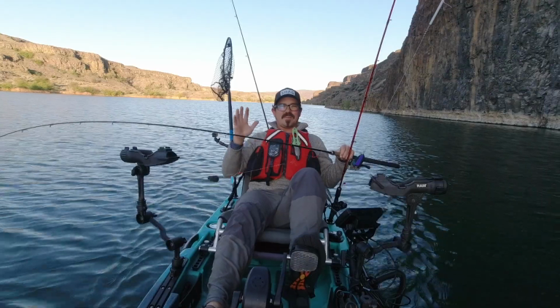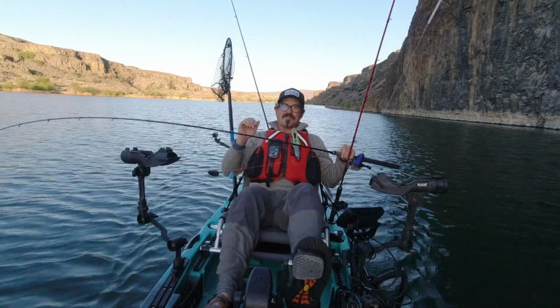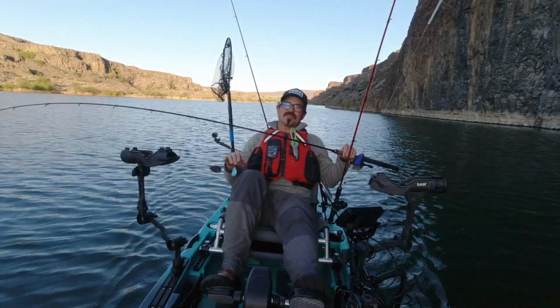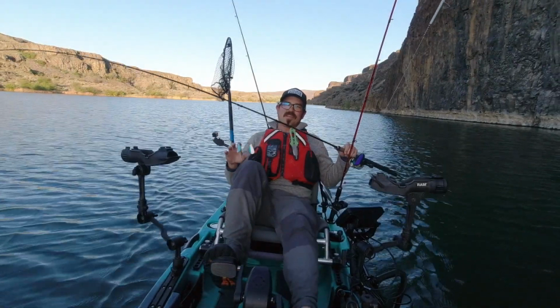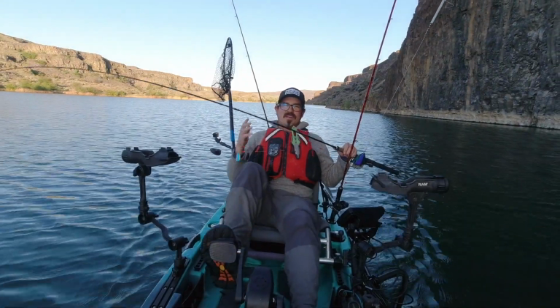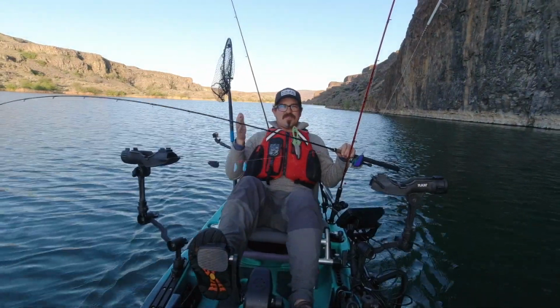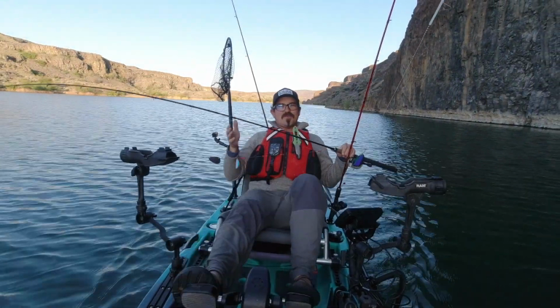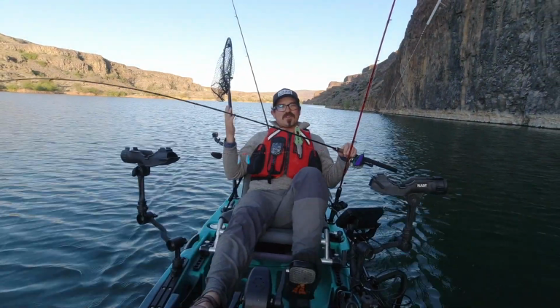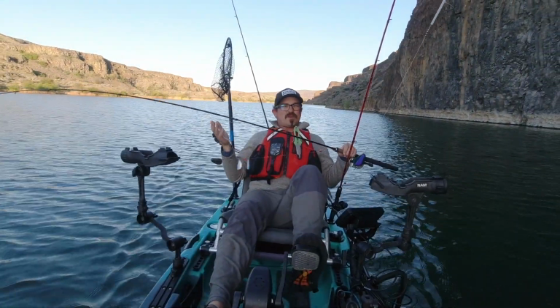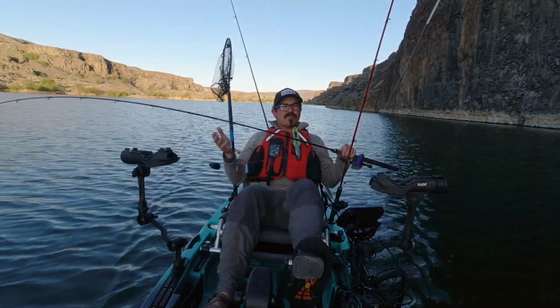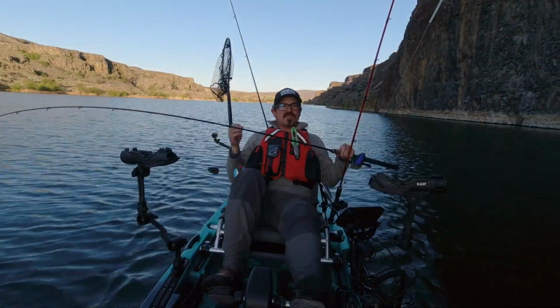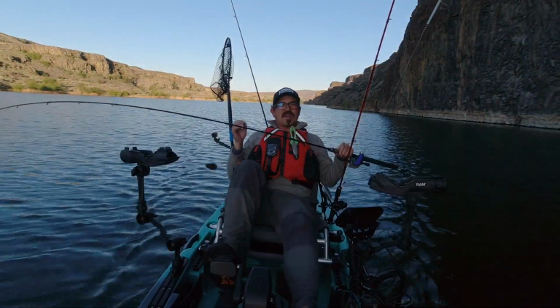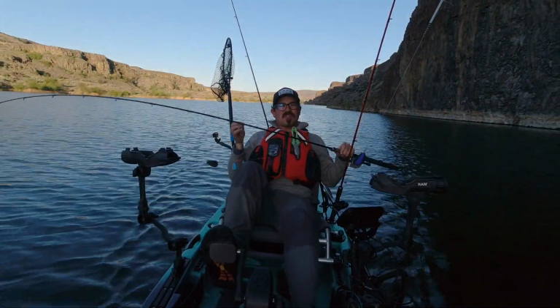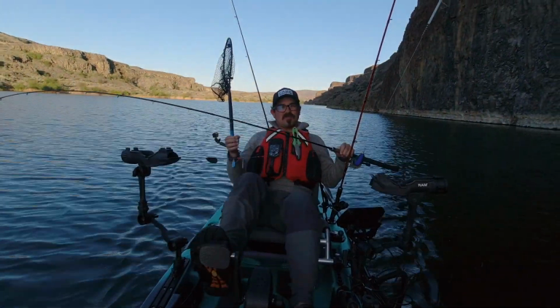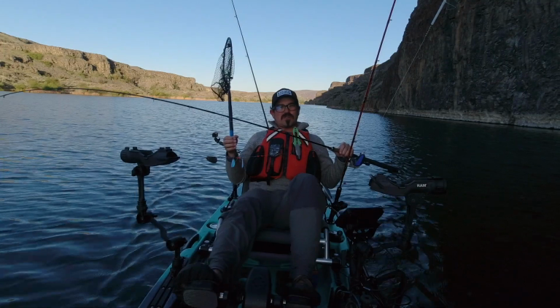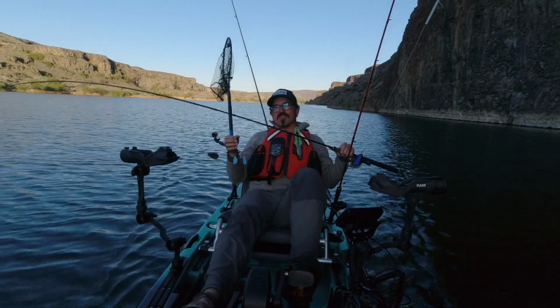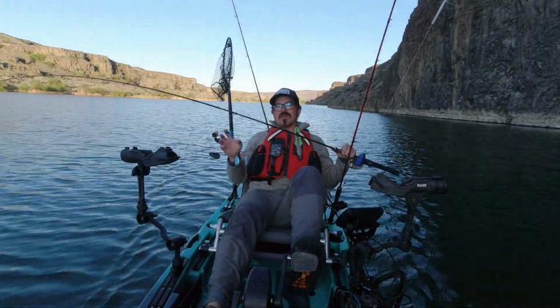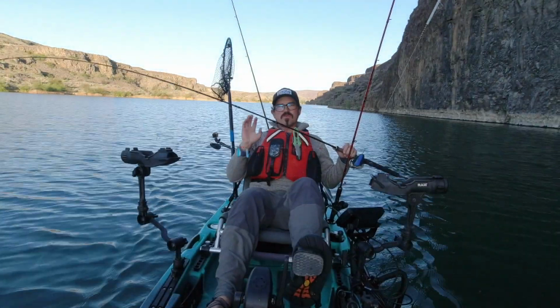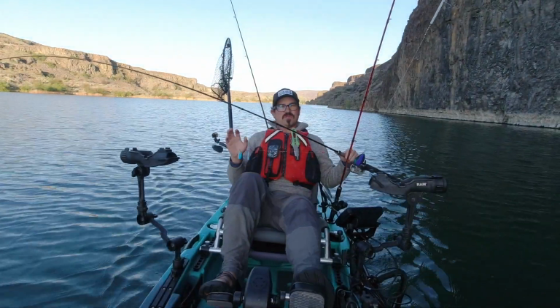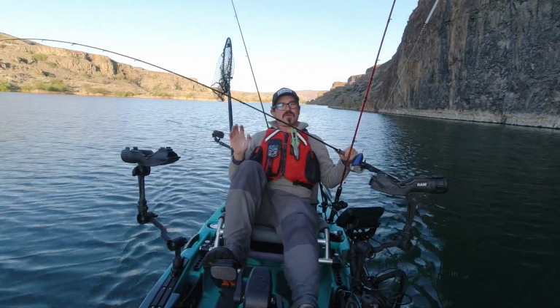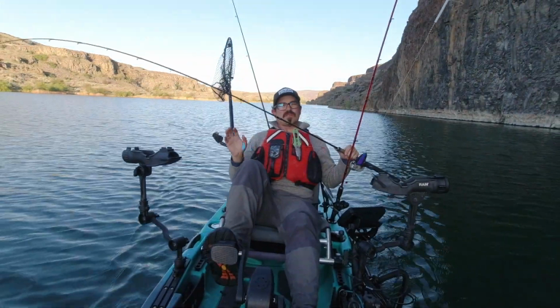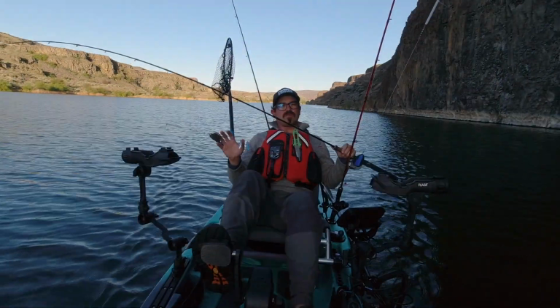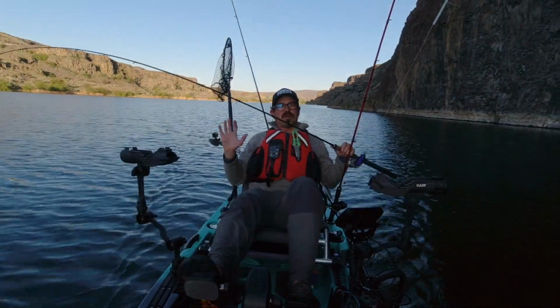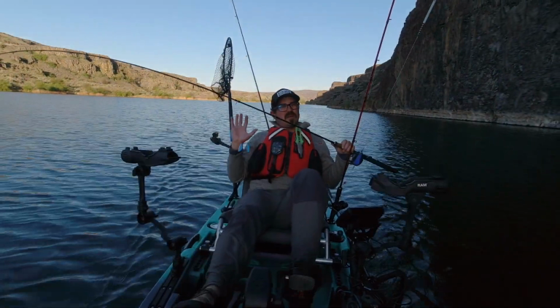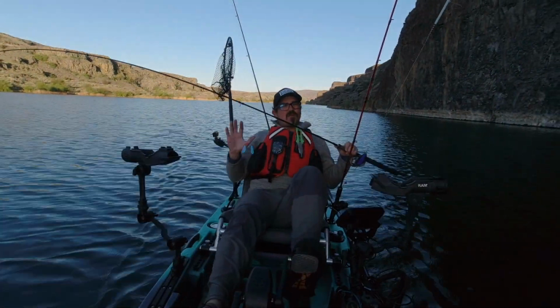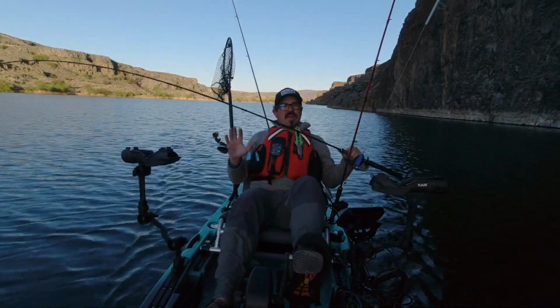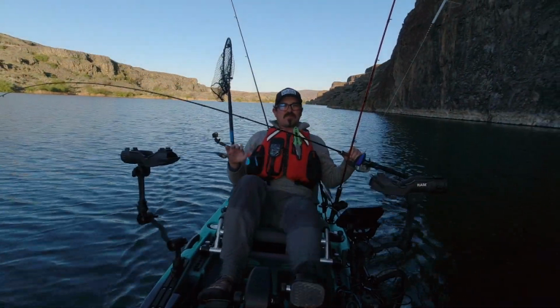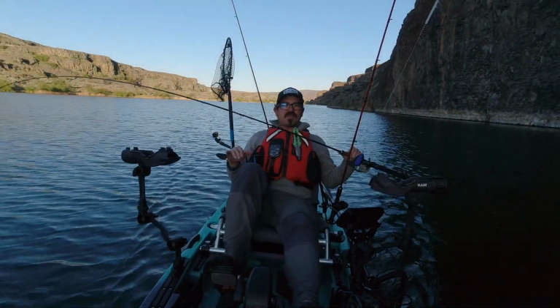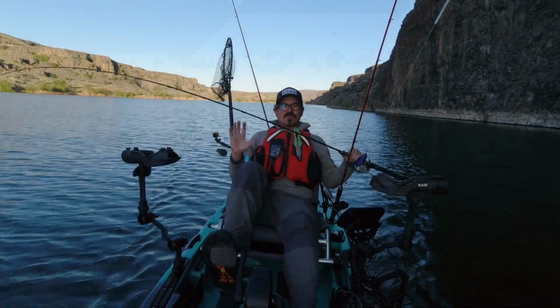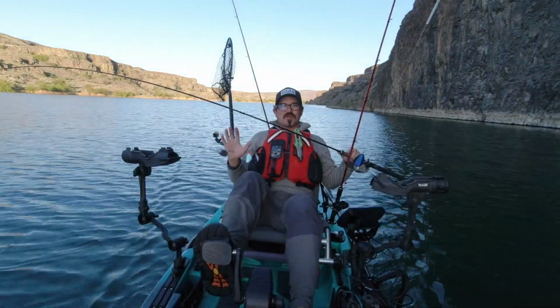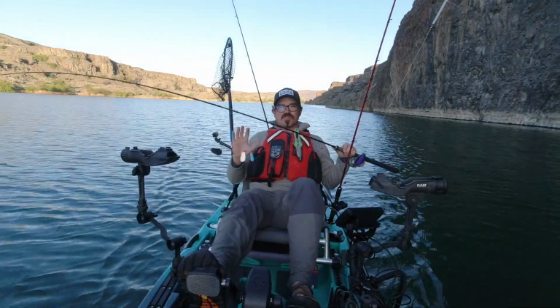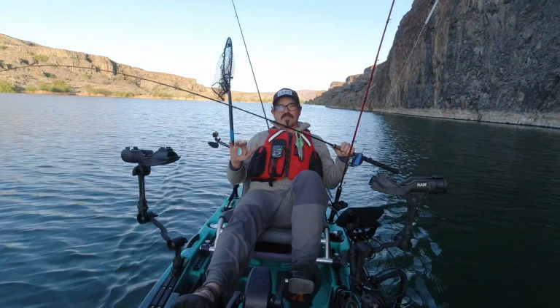Hey there YouTube anglers! If you watch any of my past videos, you know that I absolutely love kokanee fishing, and one of the most critical components to kokanee tackle is some sort of an attractor.